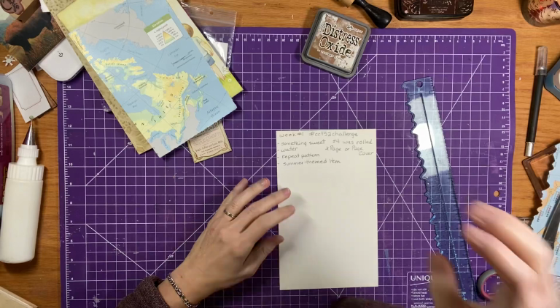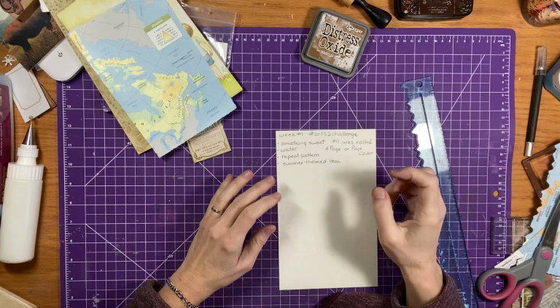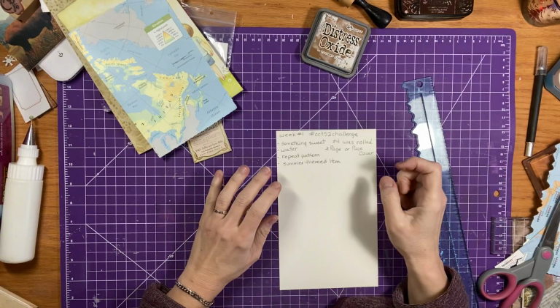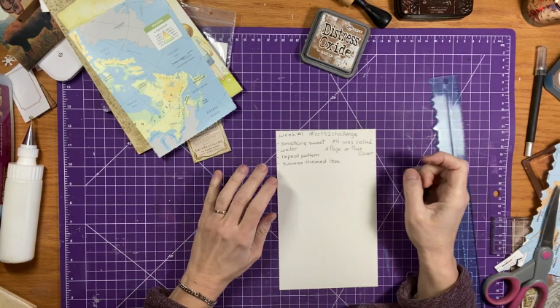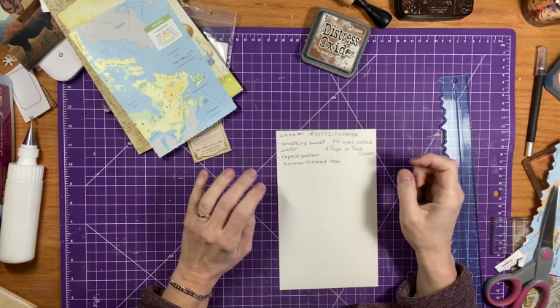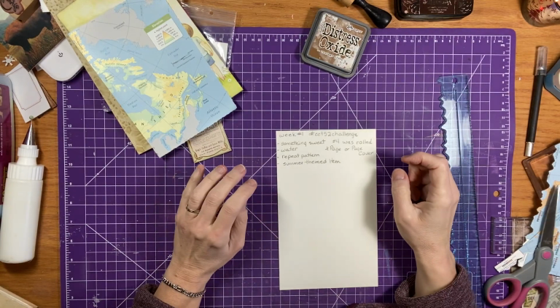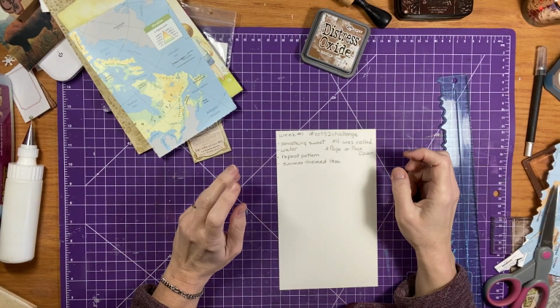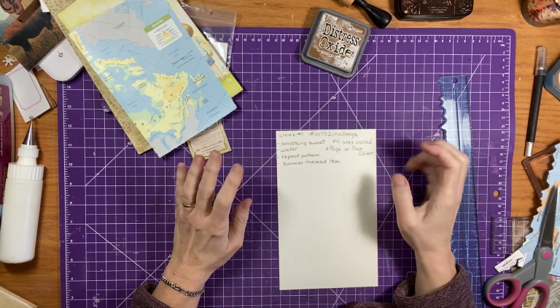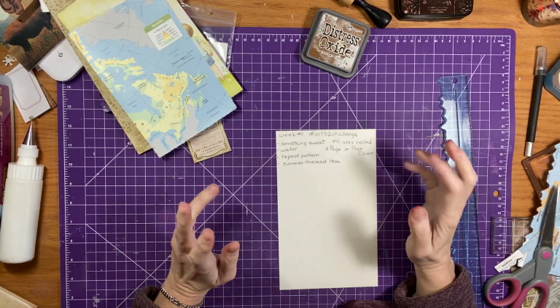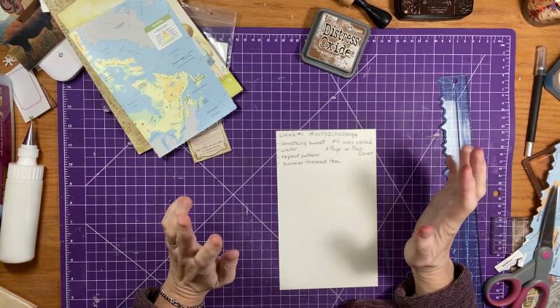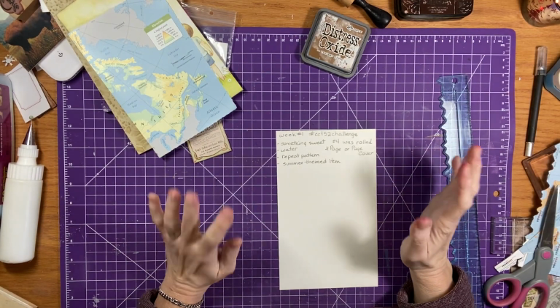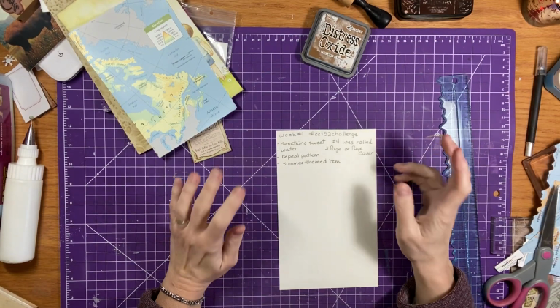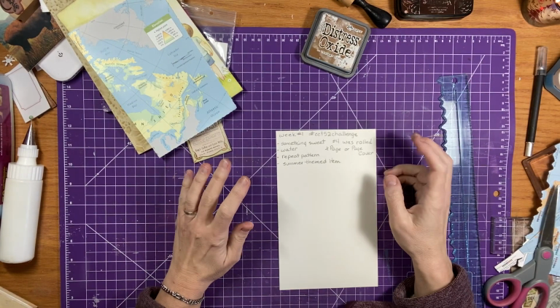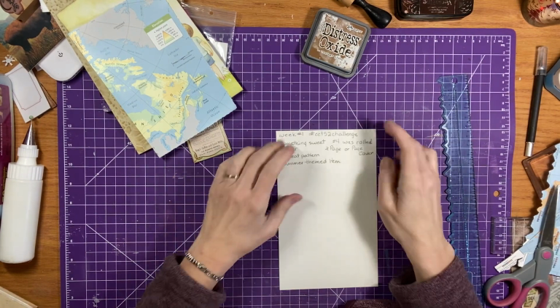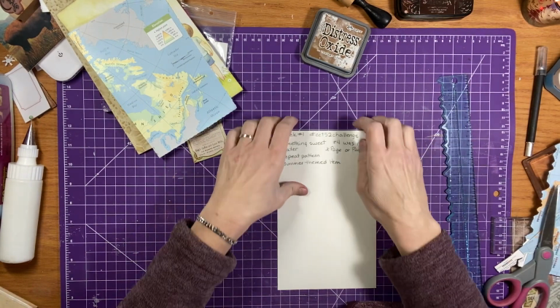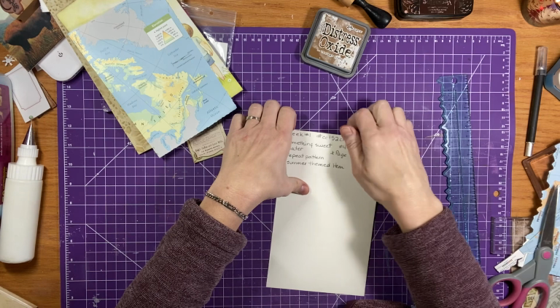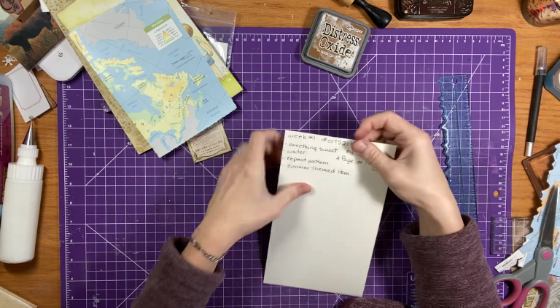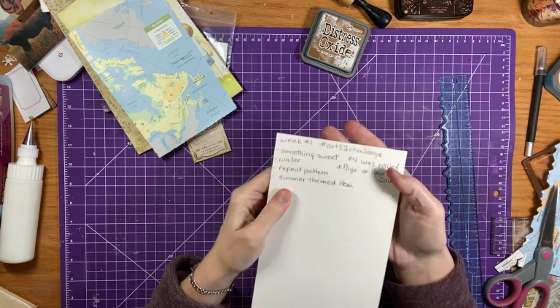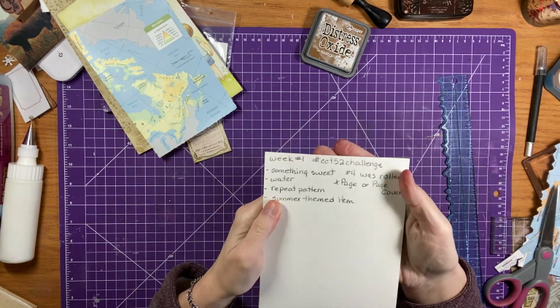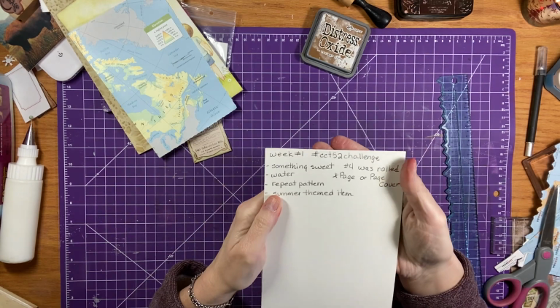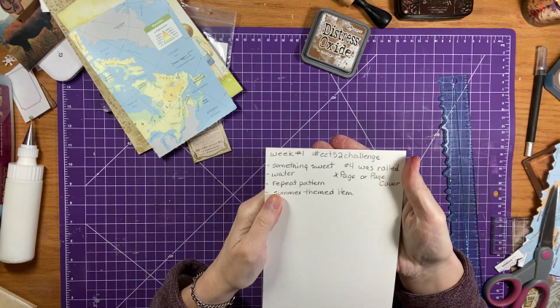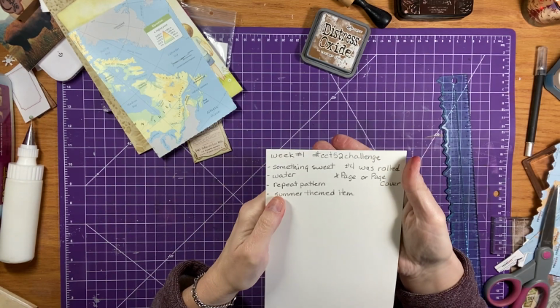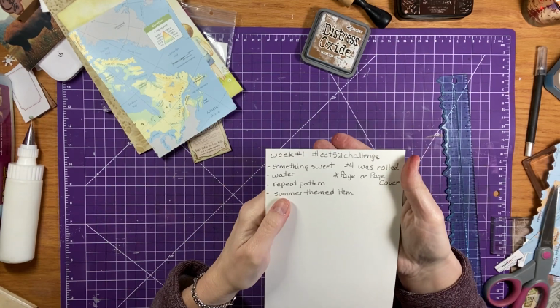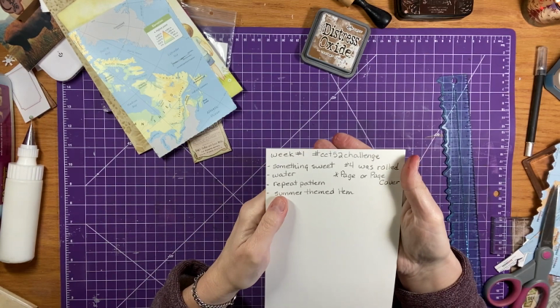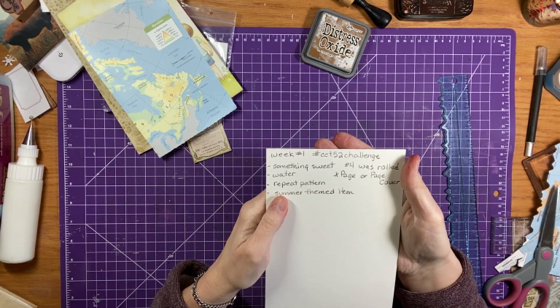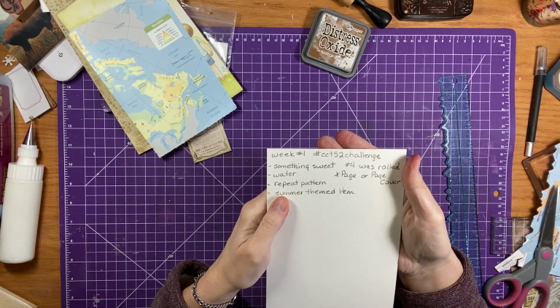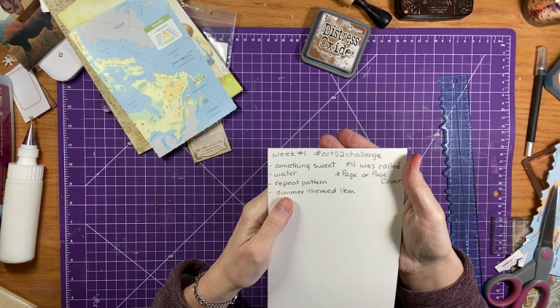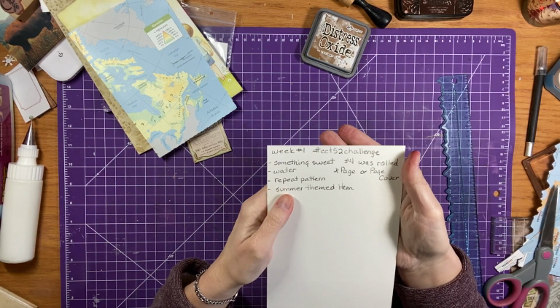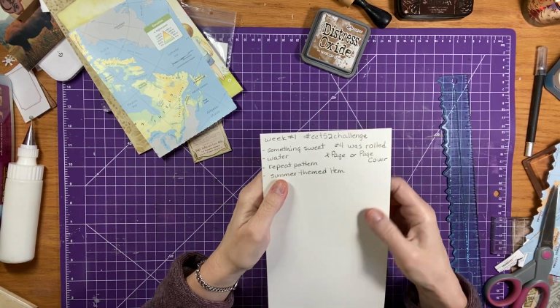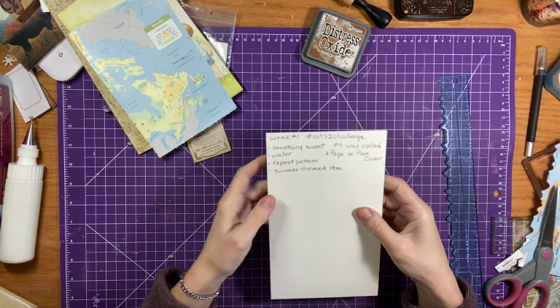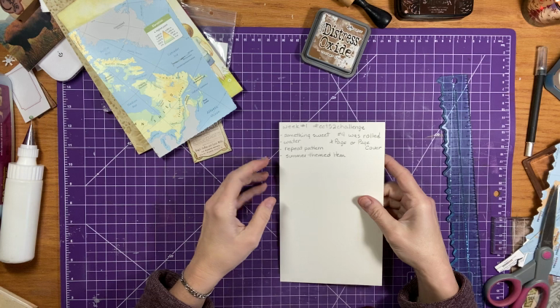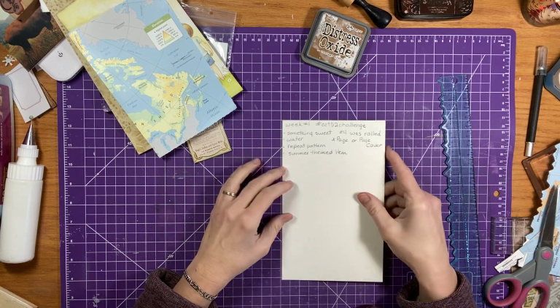Good morning, everyone. It's Brenda. Welcome back. Welcome to week number one of the hashtag CCT52 challenge 2024 for Caroline's Craft Tree.